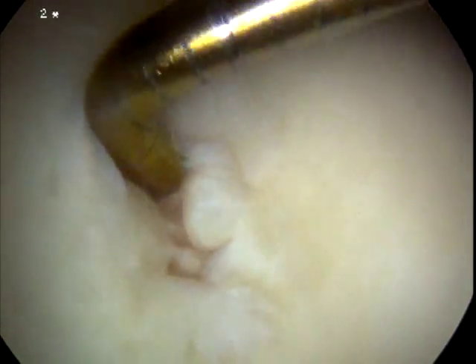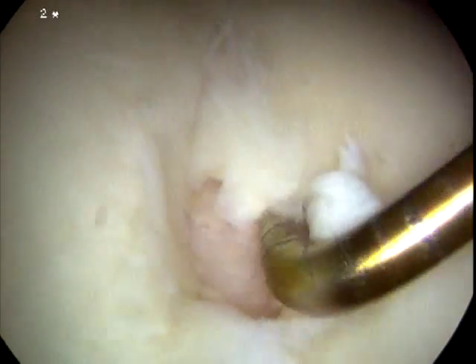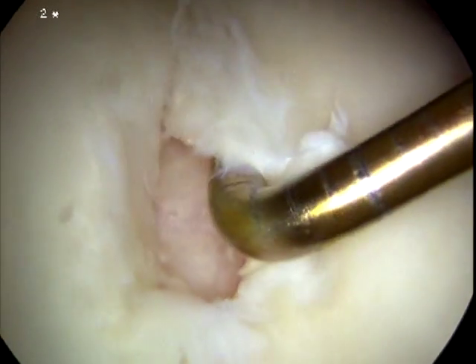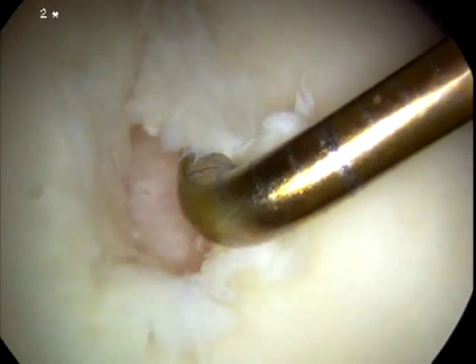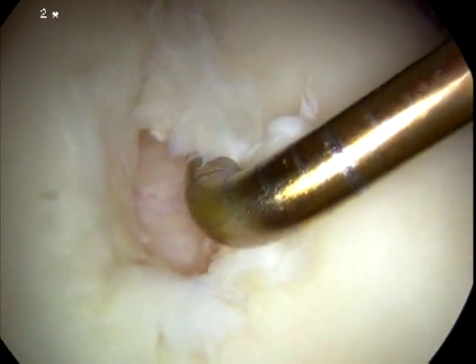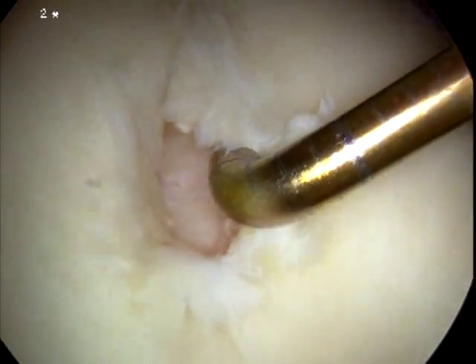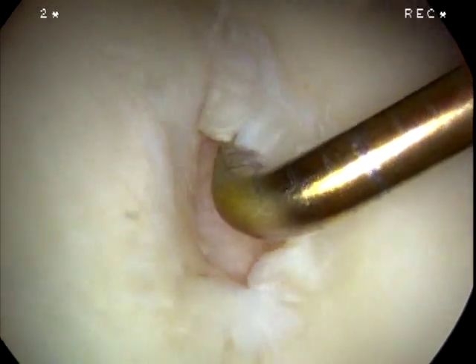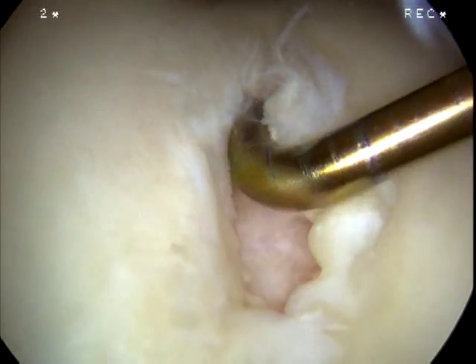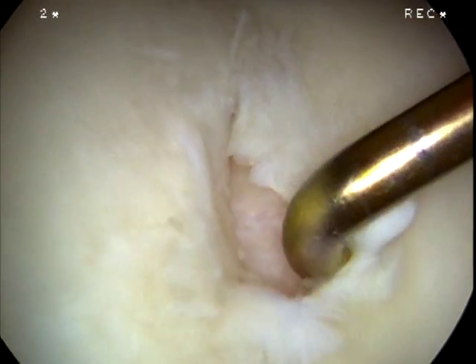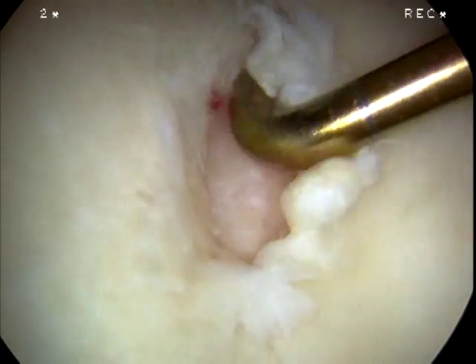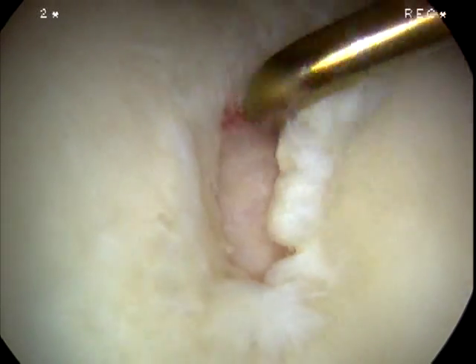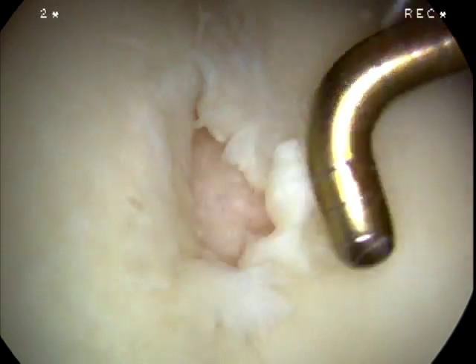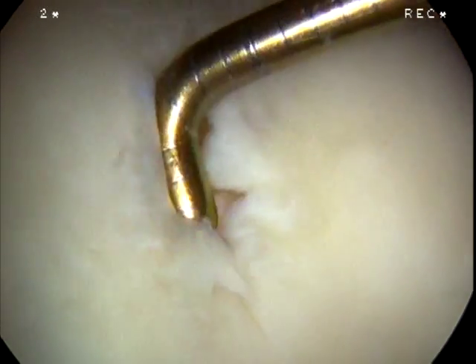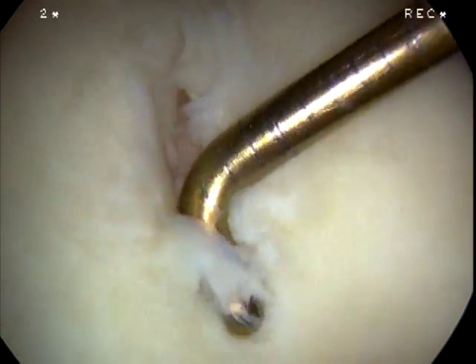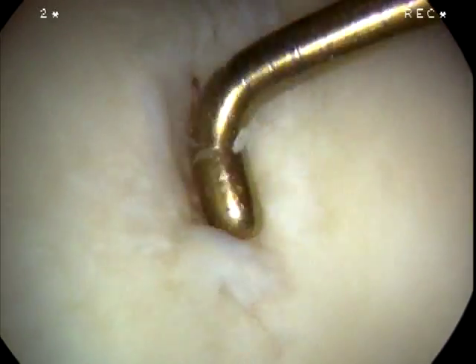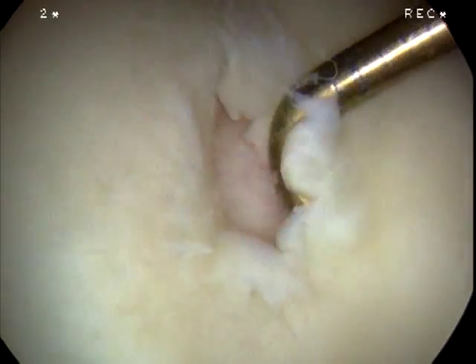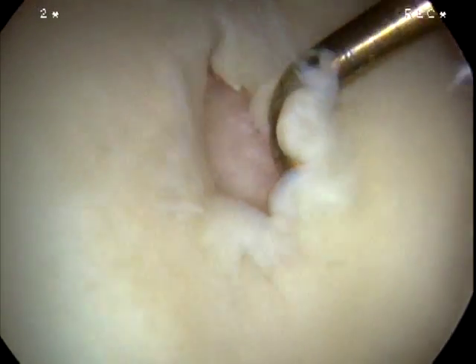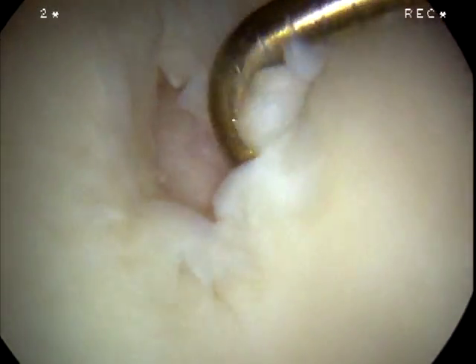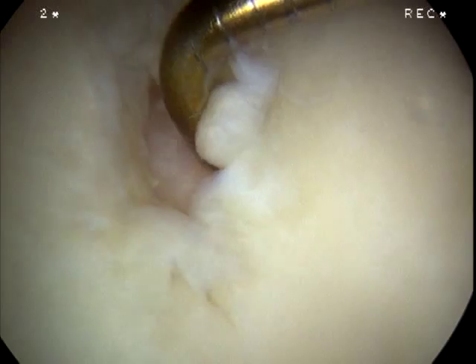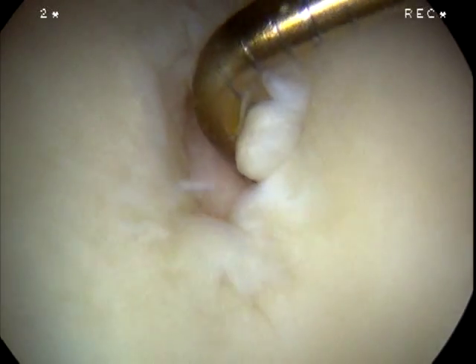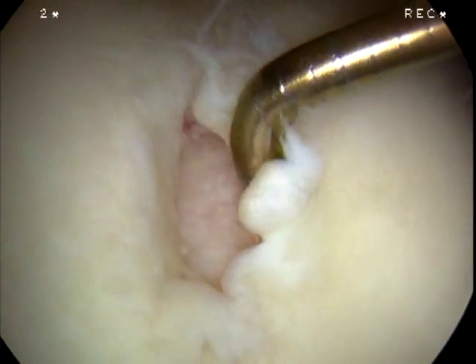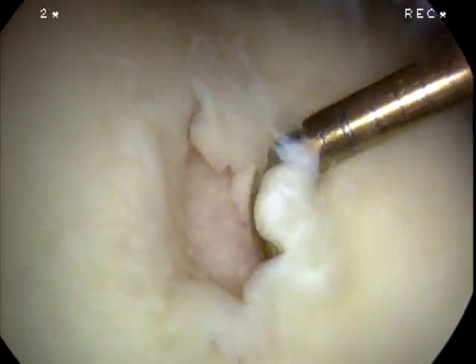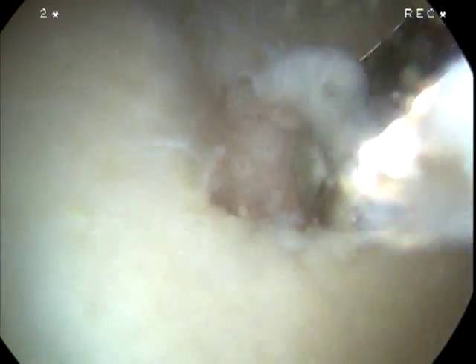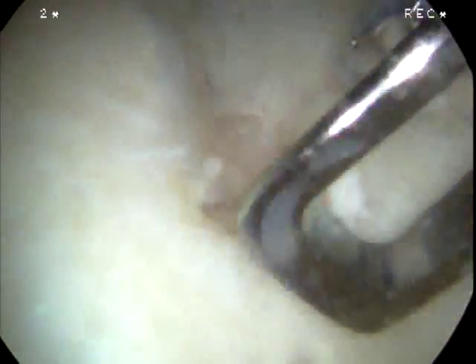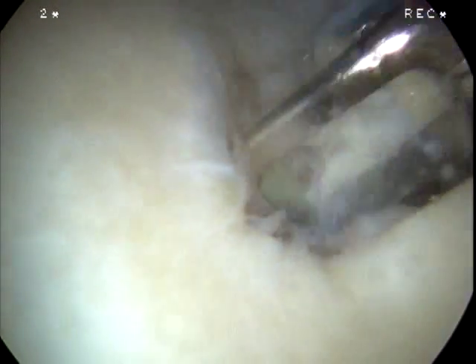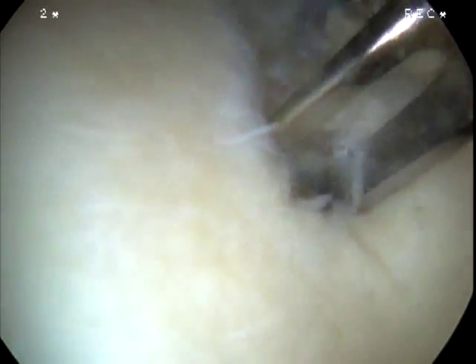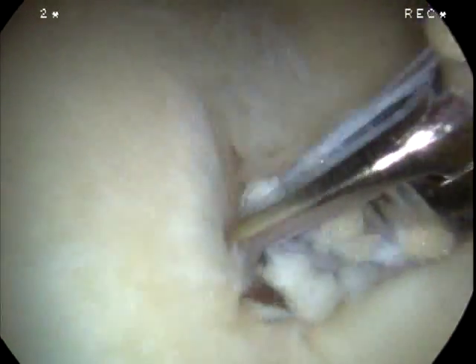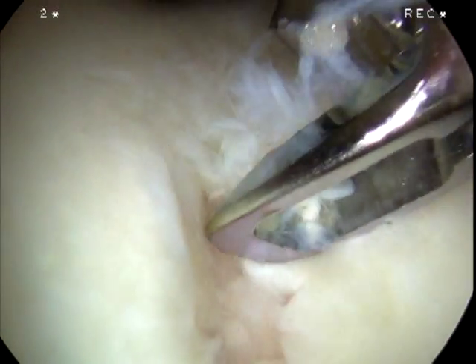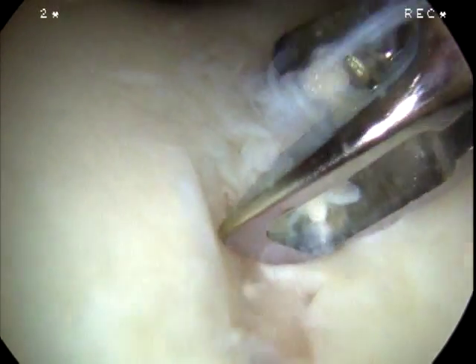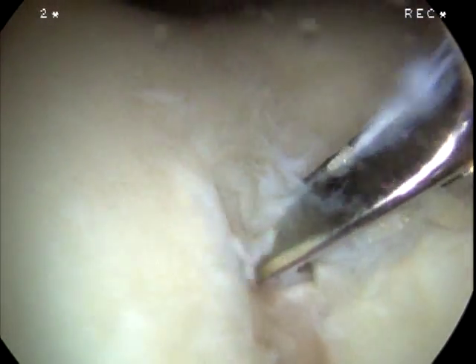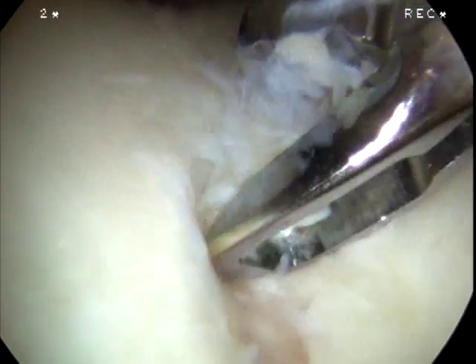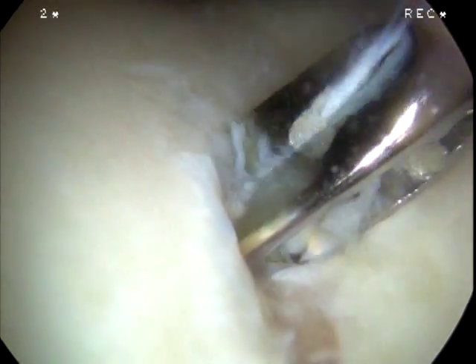Here the full thickness trochlear lesion is probed, flaps of articular cartilage identified, and the extent of the lesion fully understood. A biter is brought into place in order to trim the flaps back to a stable base.